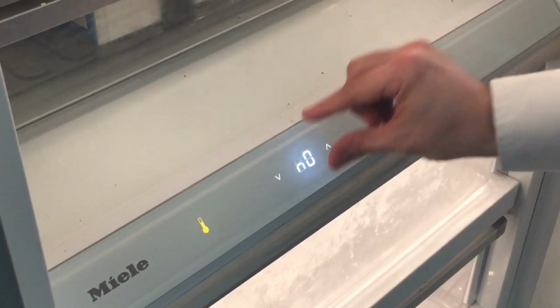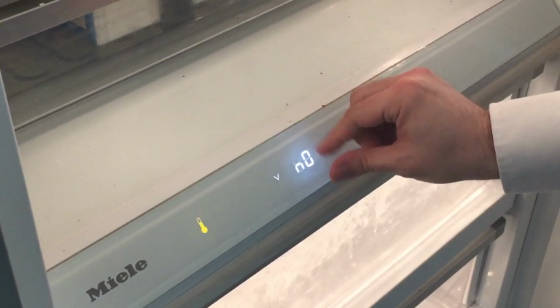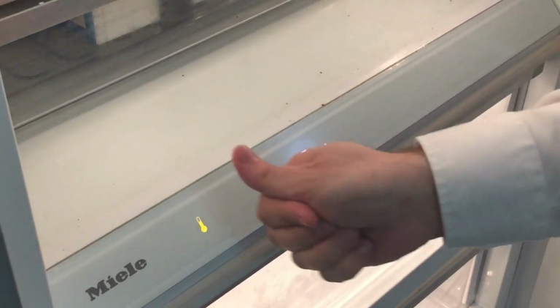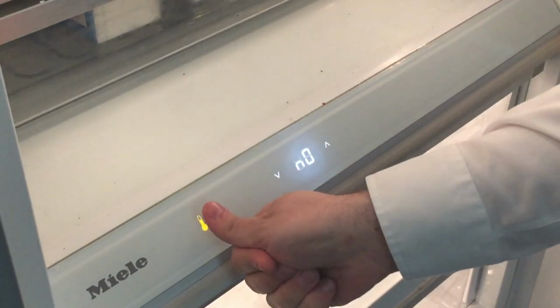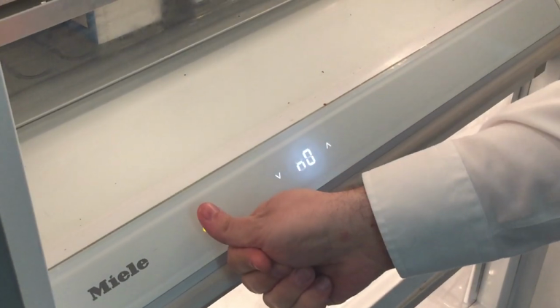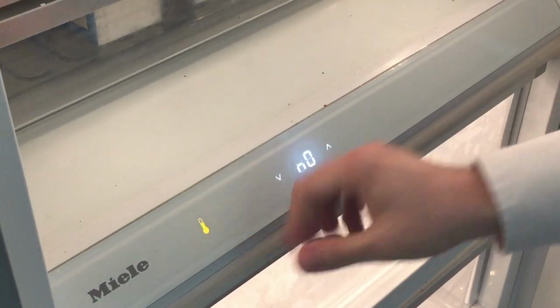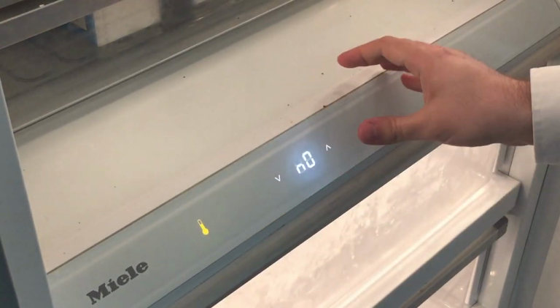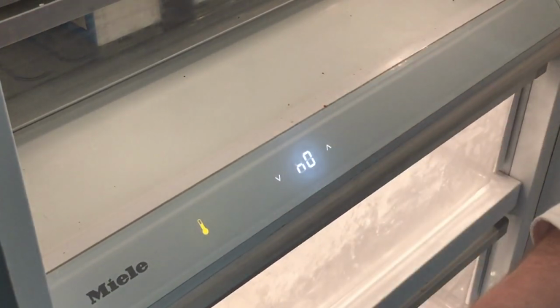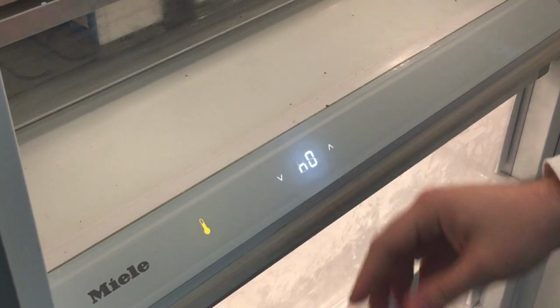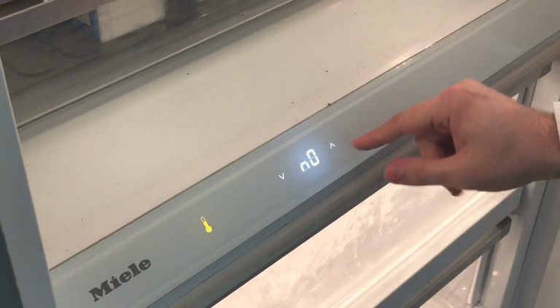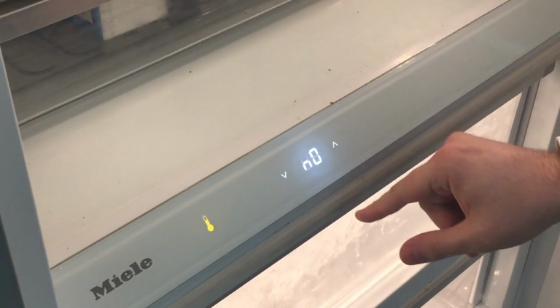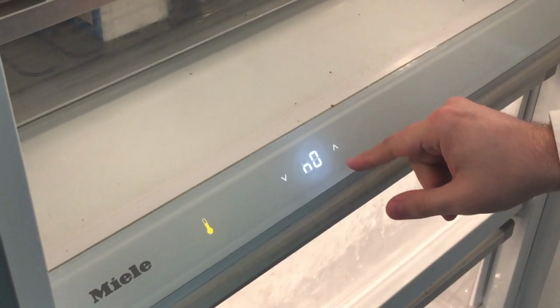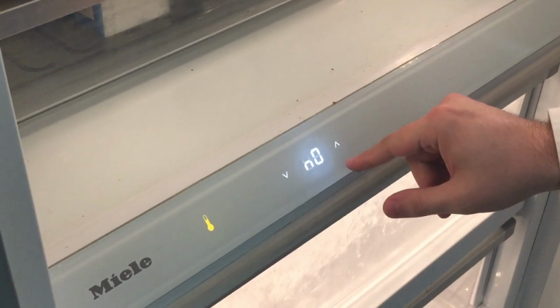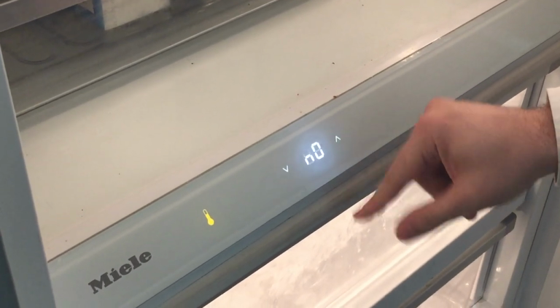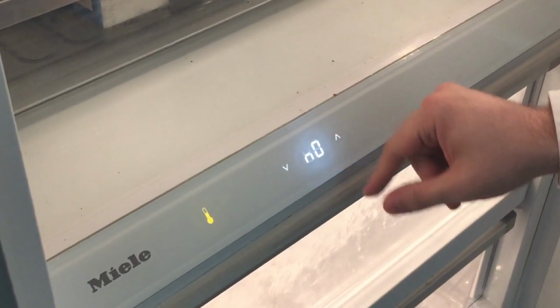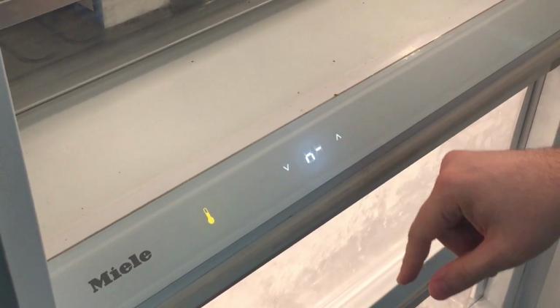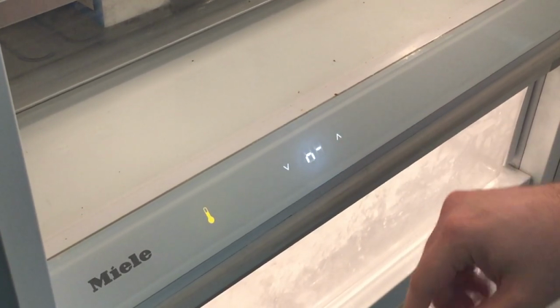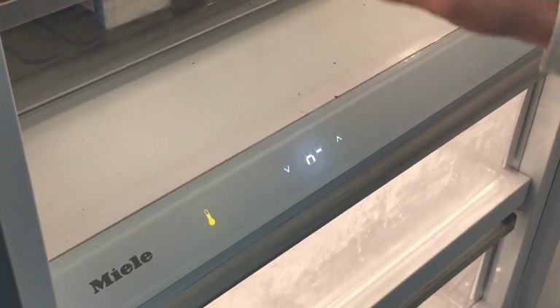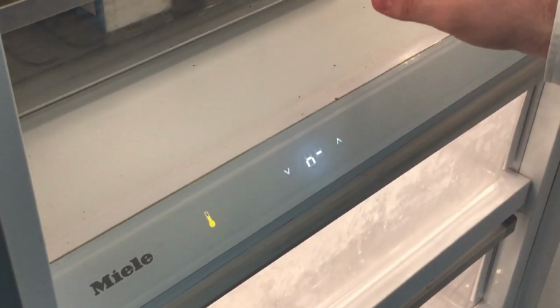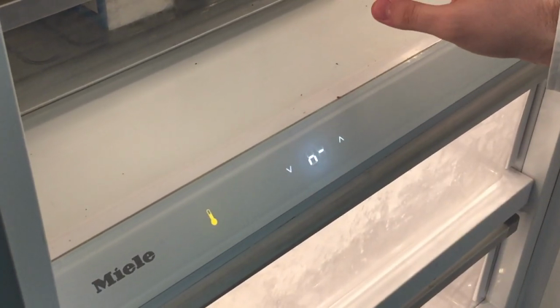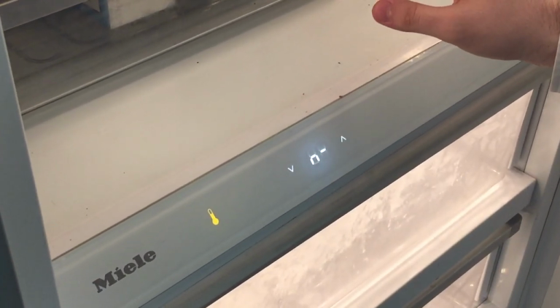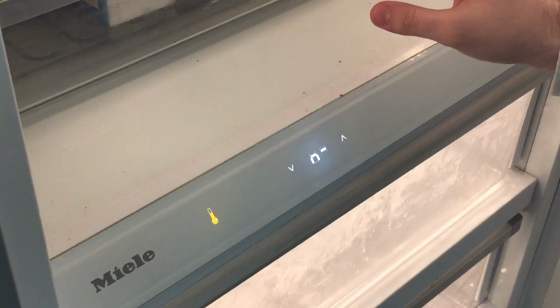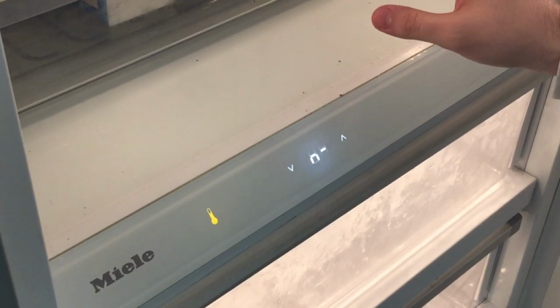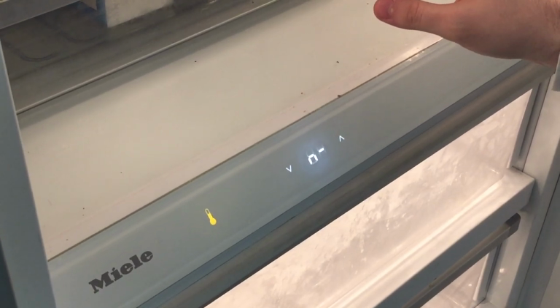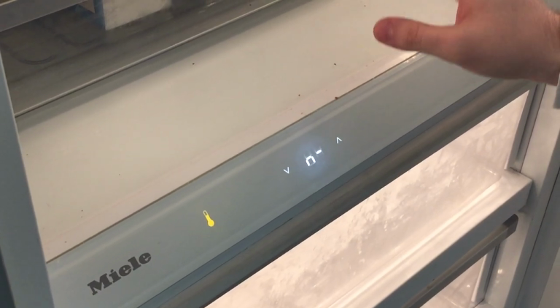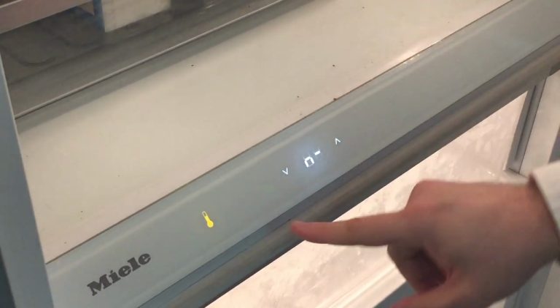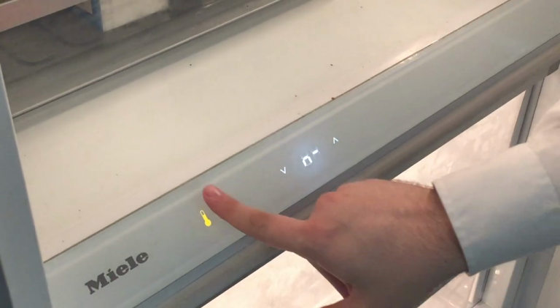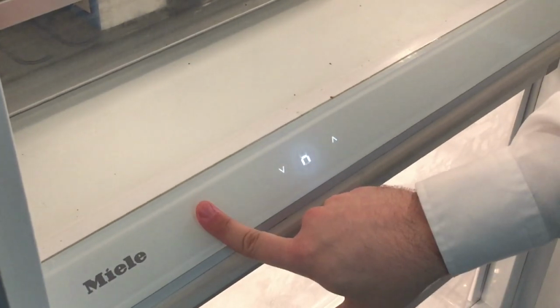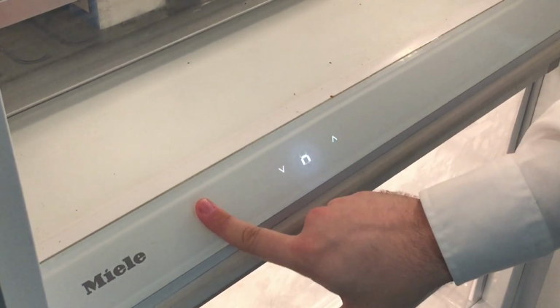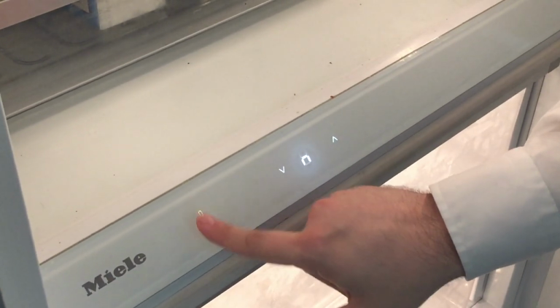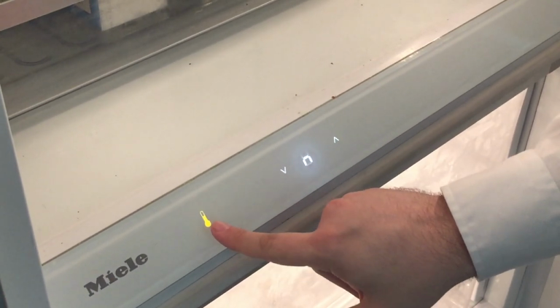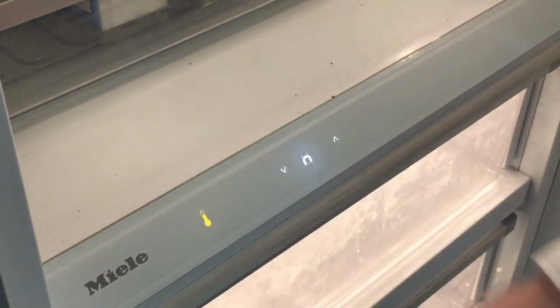Once you have that selected, press and hold the thermostat button. It'll go back on its own to N-, at which point you can just close the door and the unit will not be in demo mode anymore.